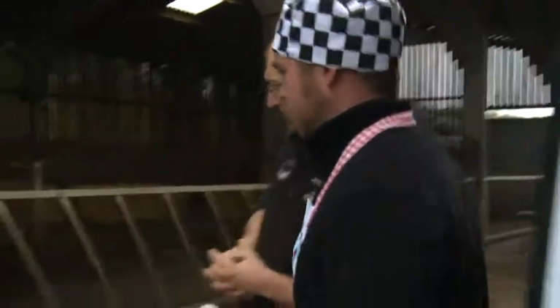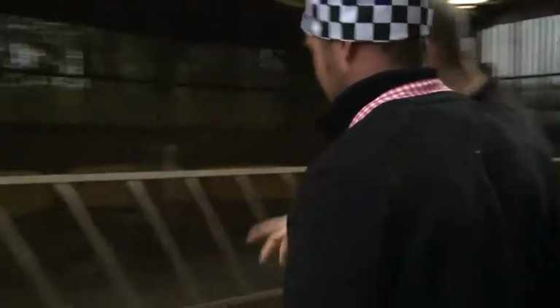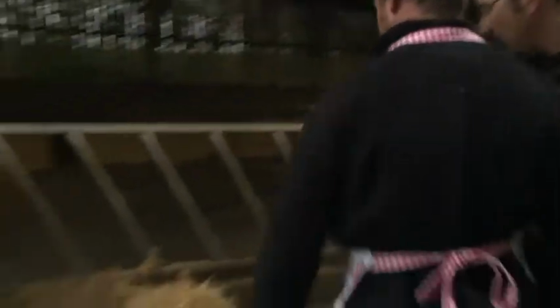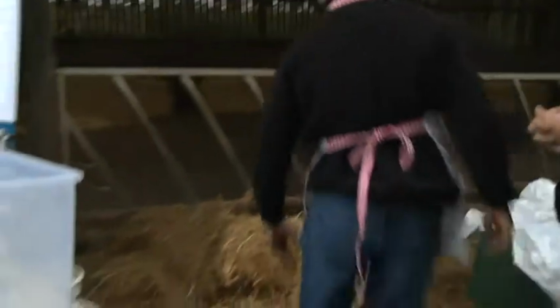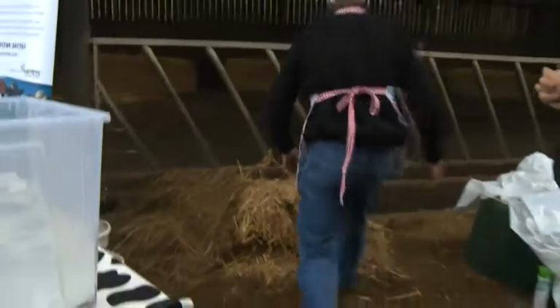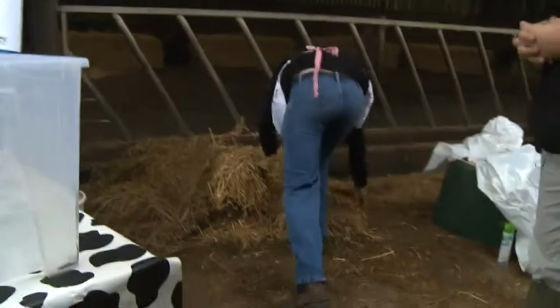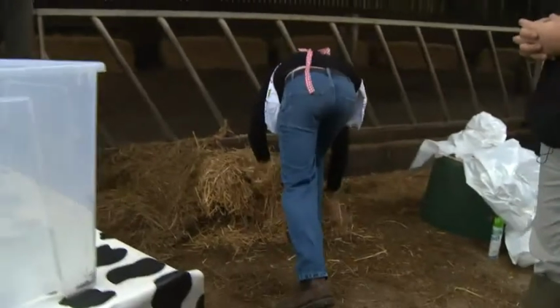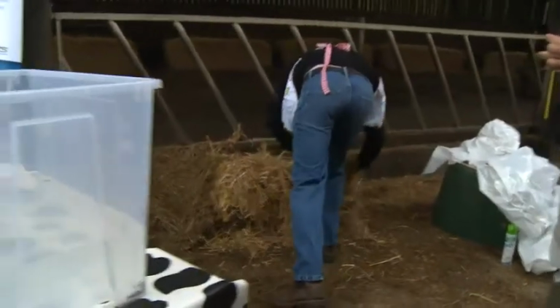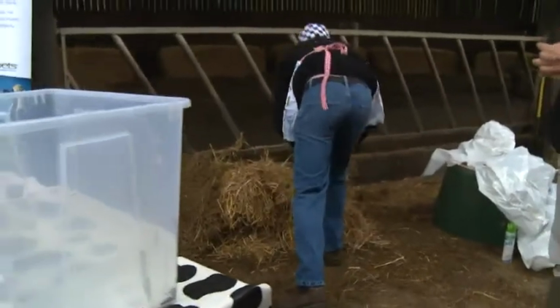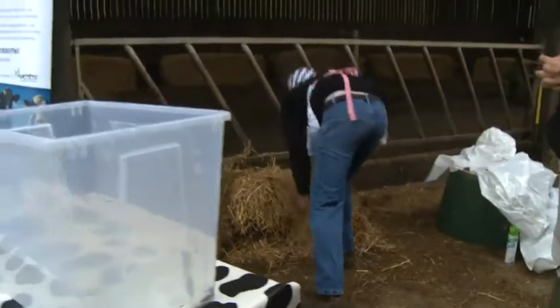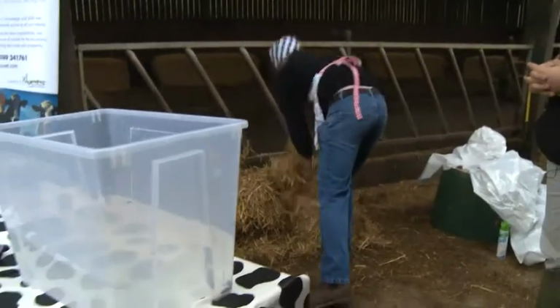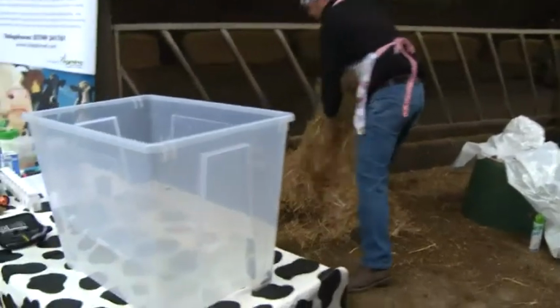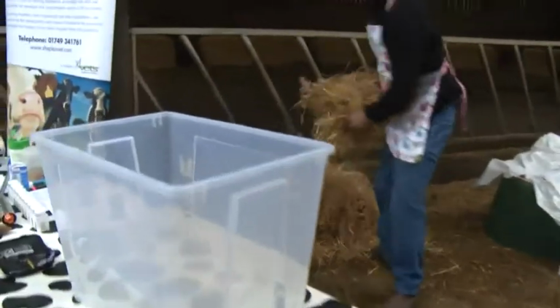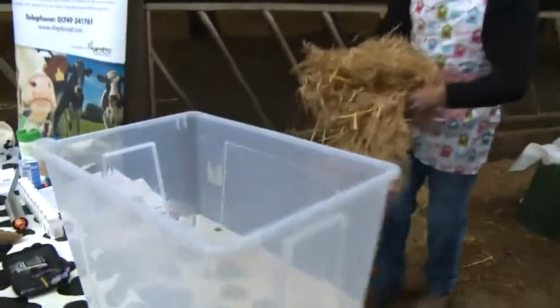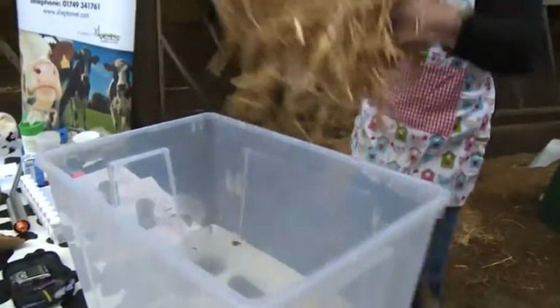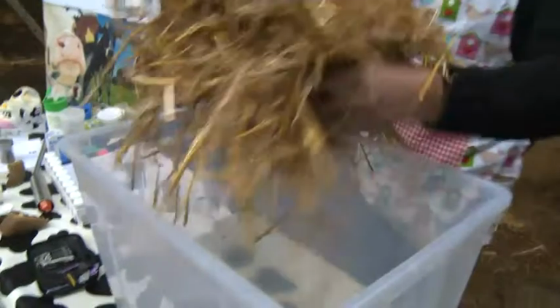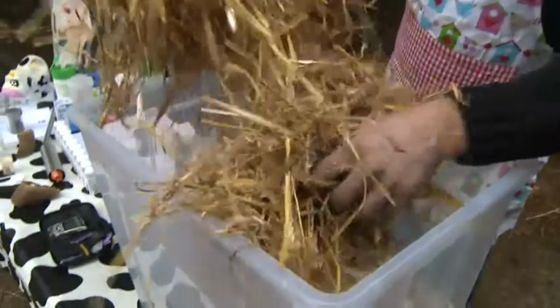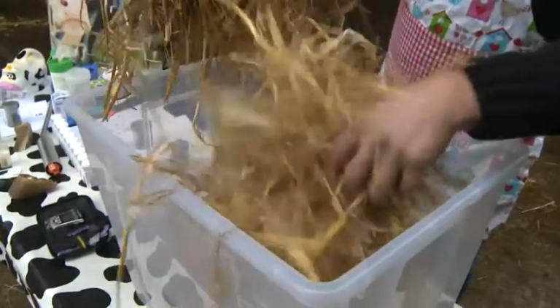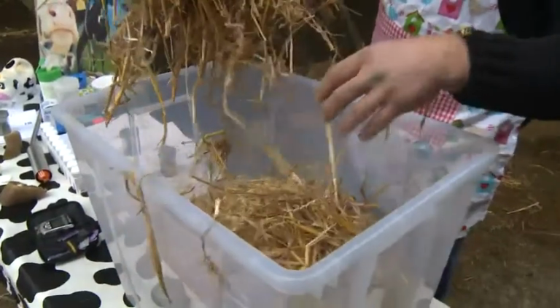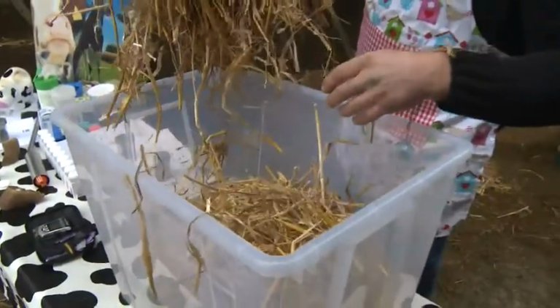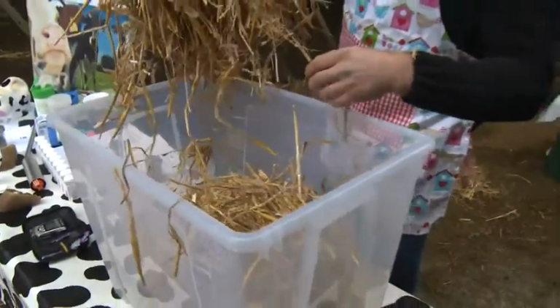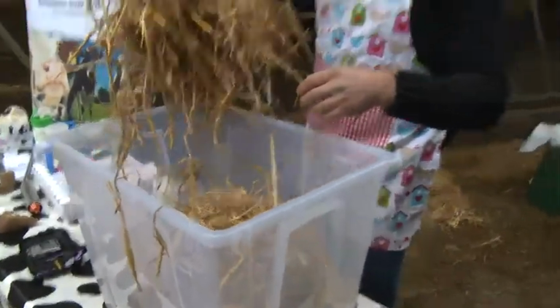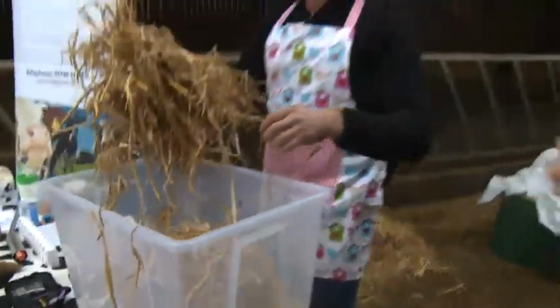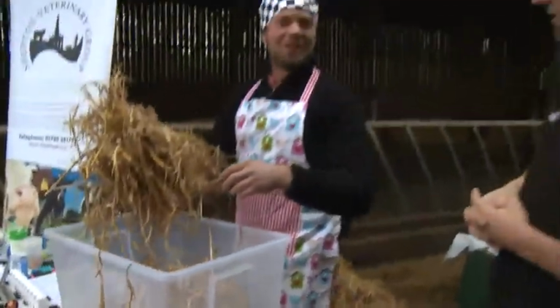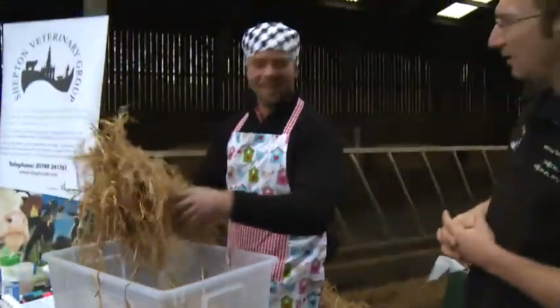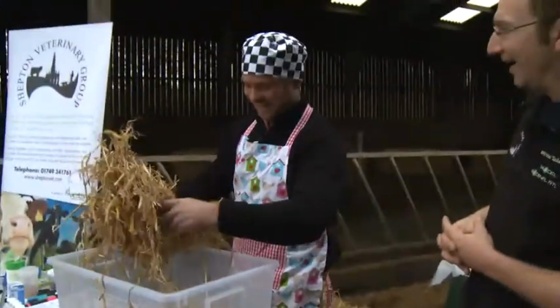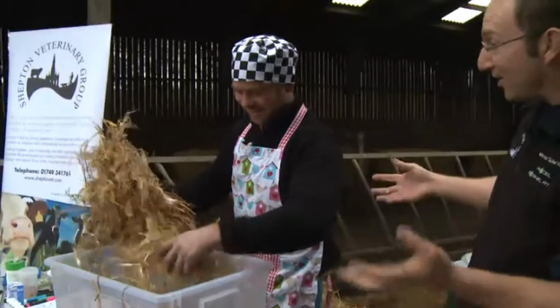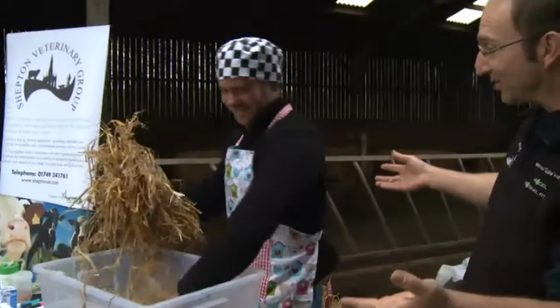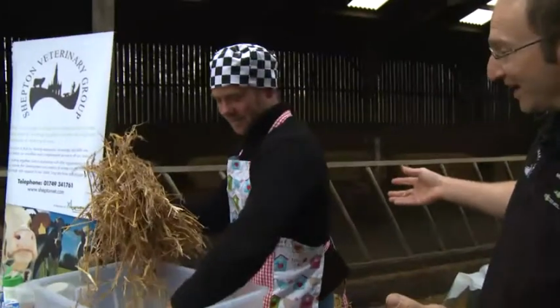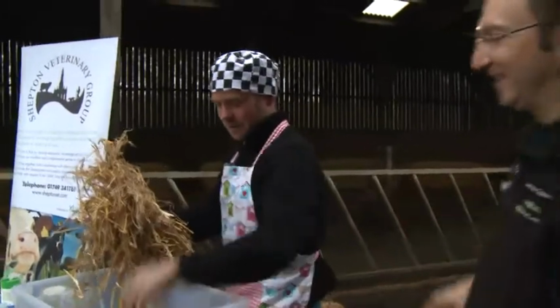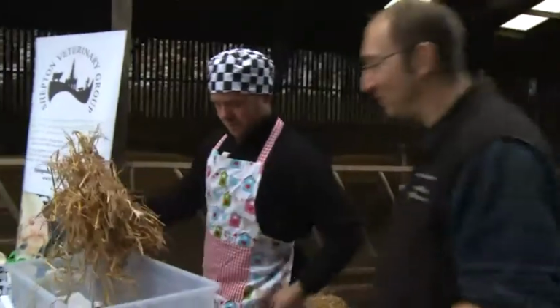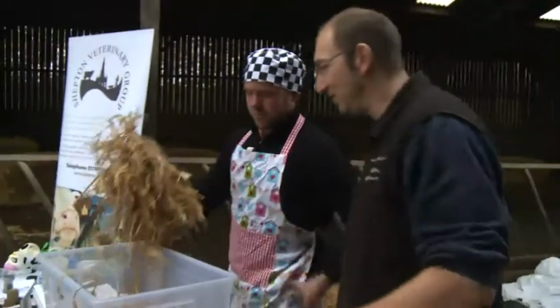Do you want to put some straw in? Put some straw in. I don't know how much you want — you should know, you're the cook. I'd never have said I was a cook. You are — you're the cook today. Just put it over the top.